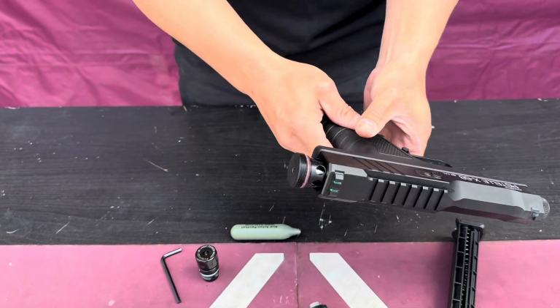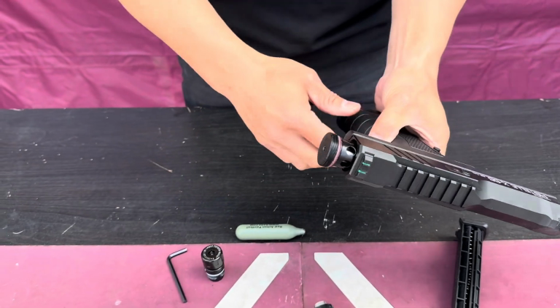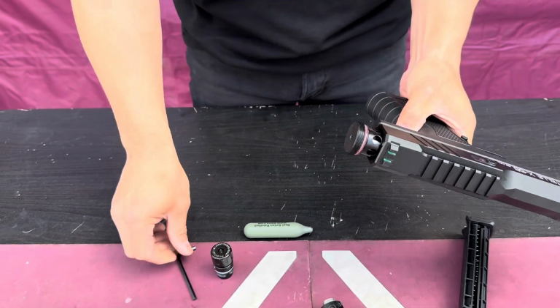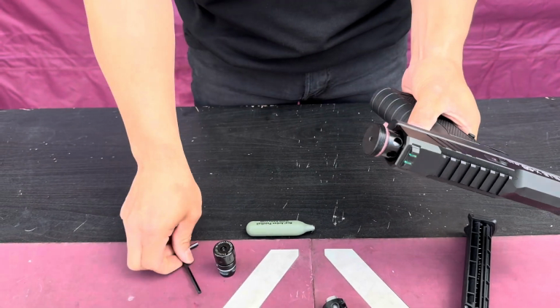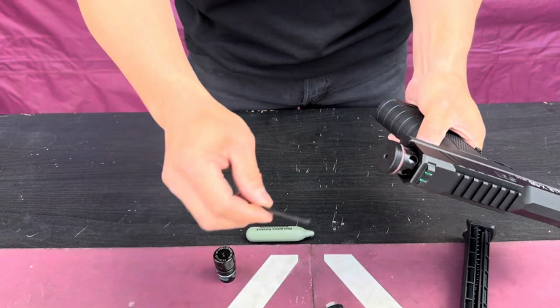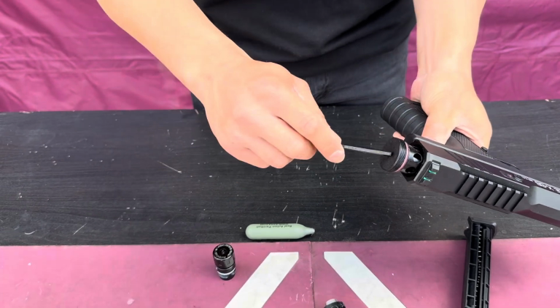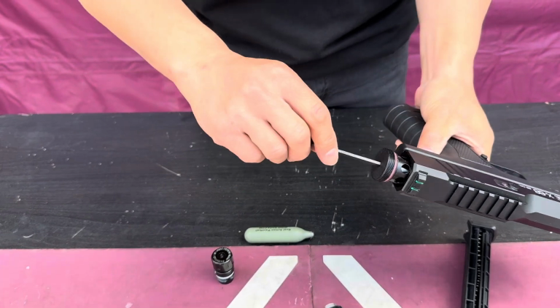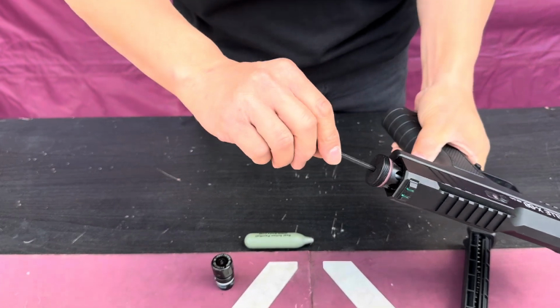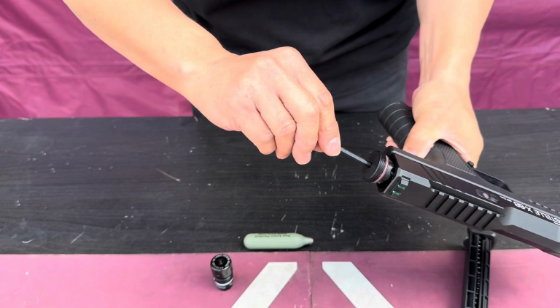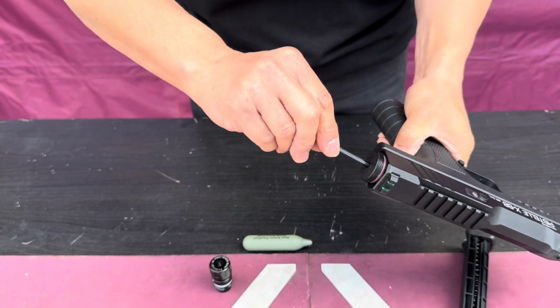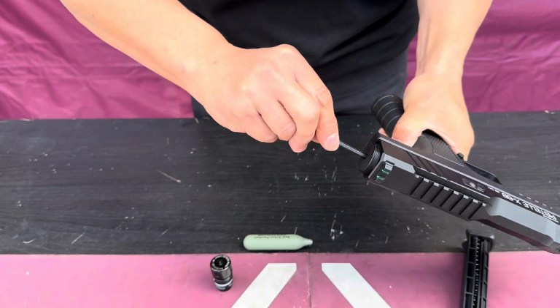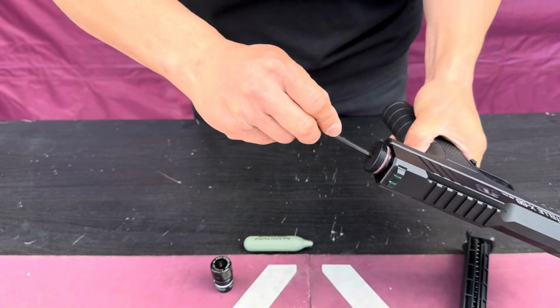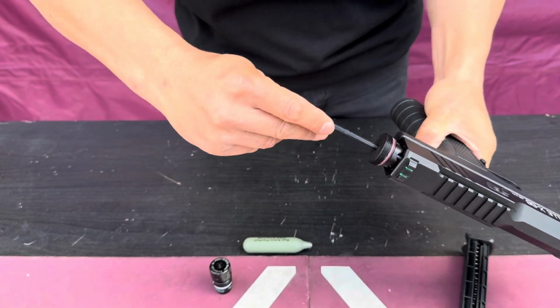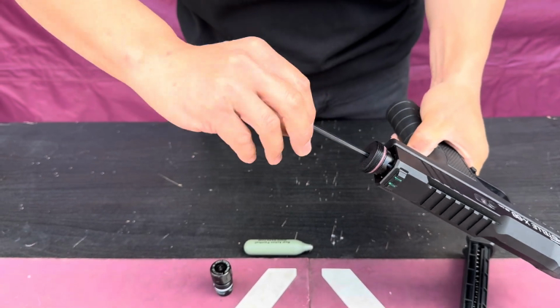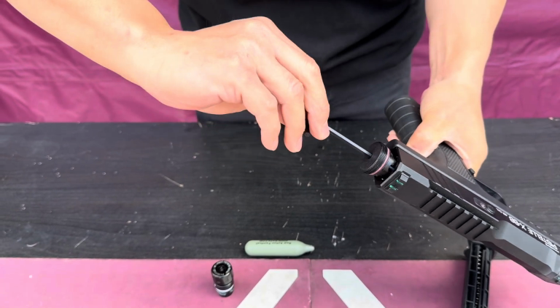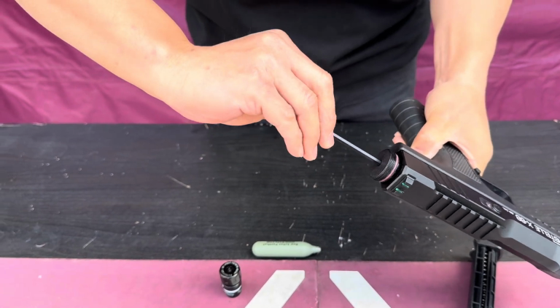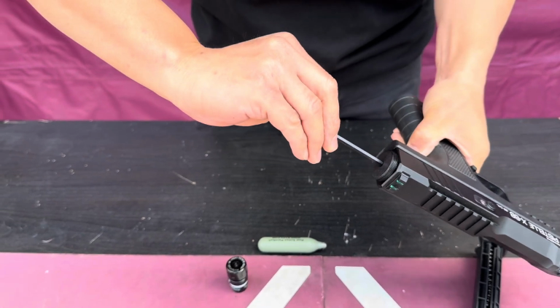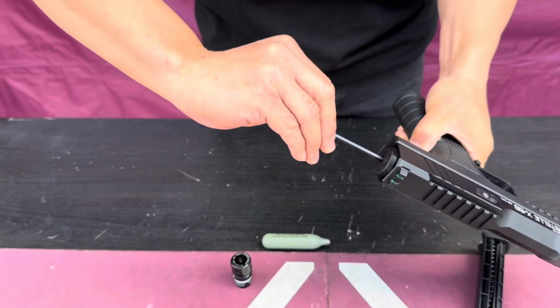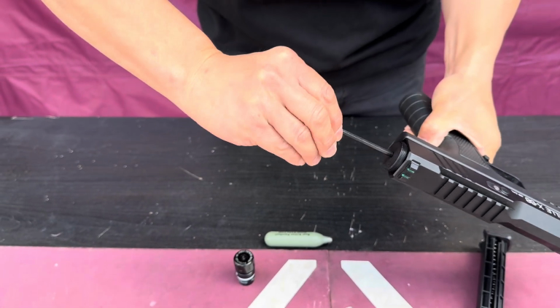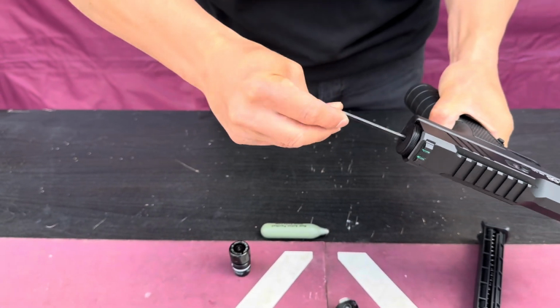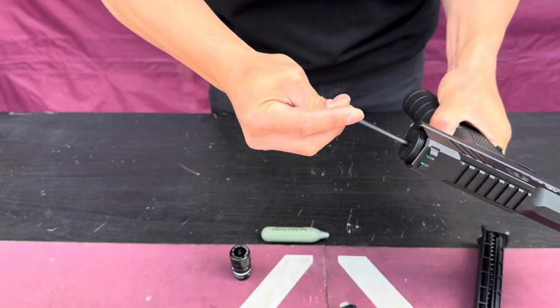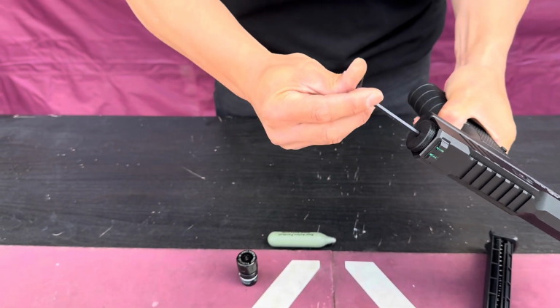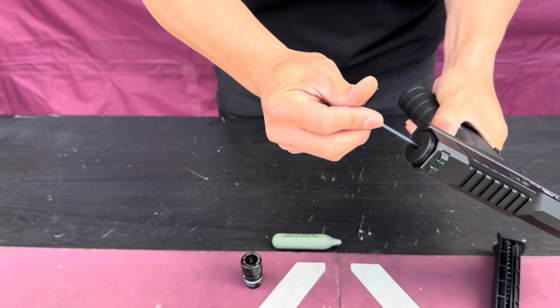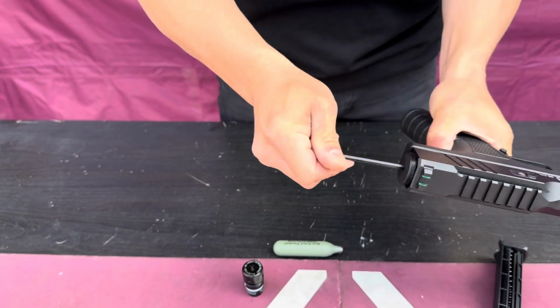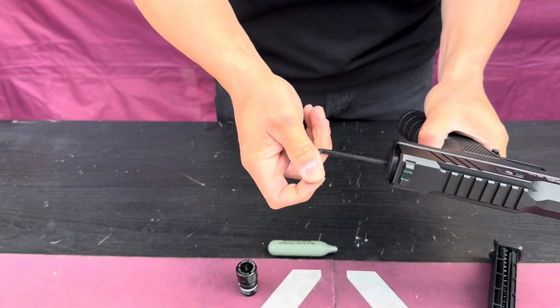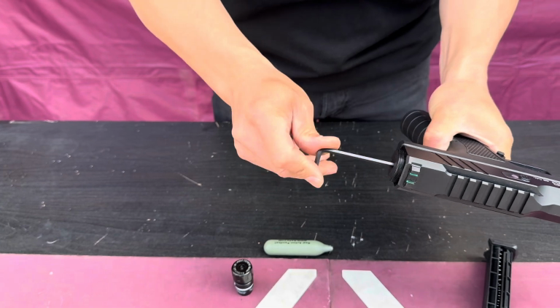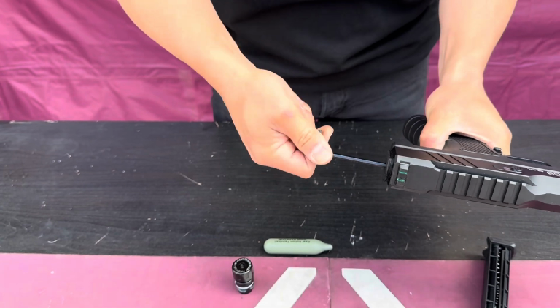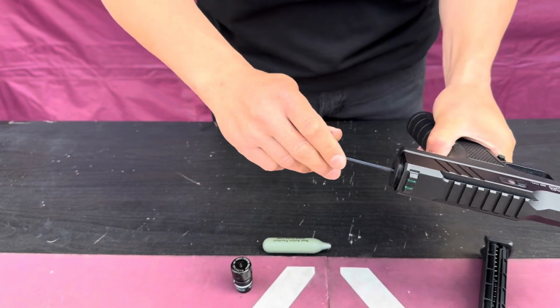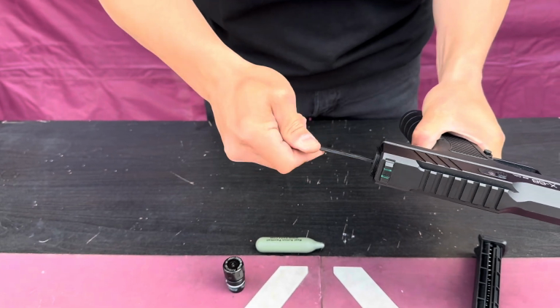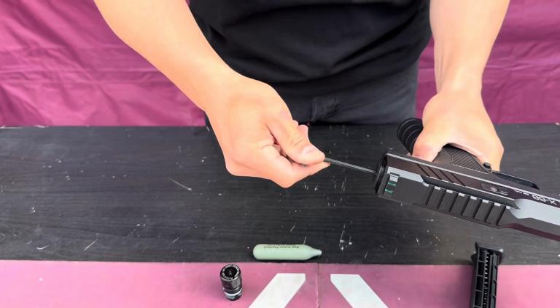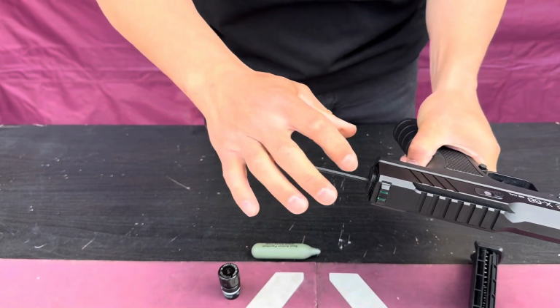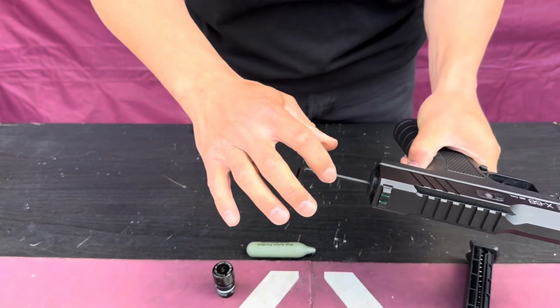Once it's in, take your wrench, throw it in, push firm and then rotate. Start with one rotation, go in. And after about a couple of rotations, you'll notice that it's kind of tight.